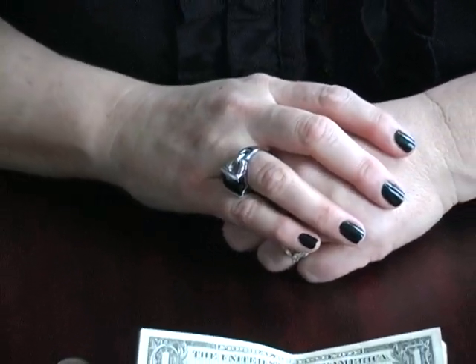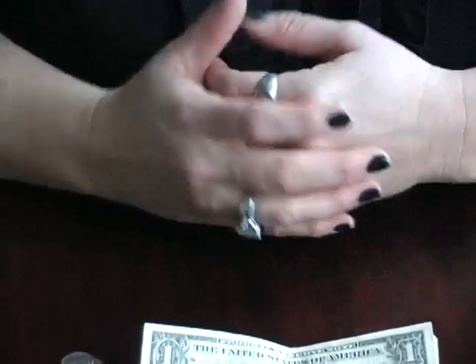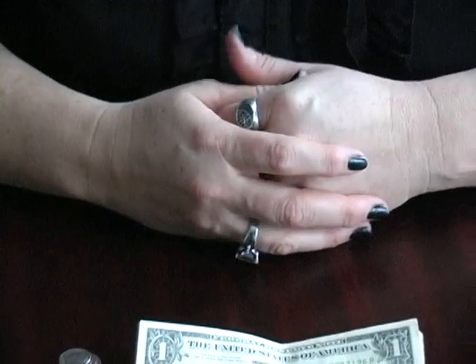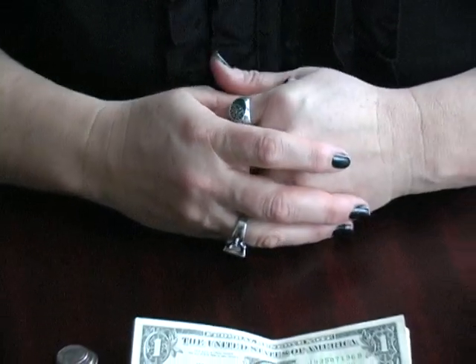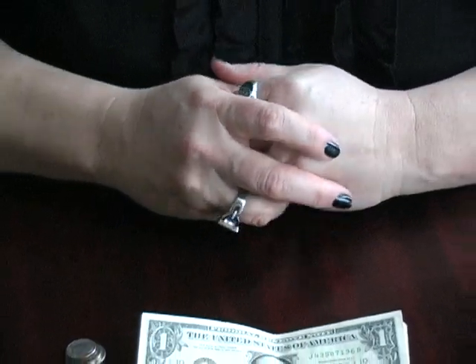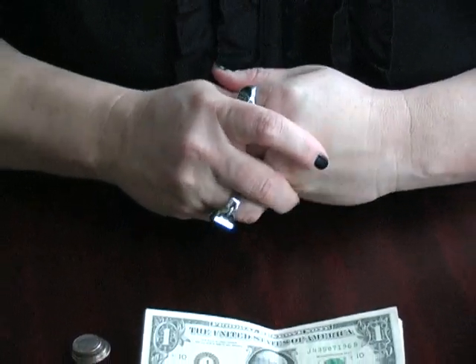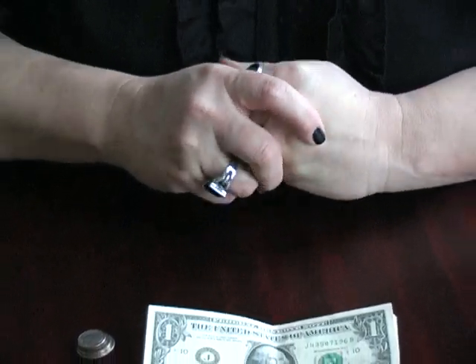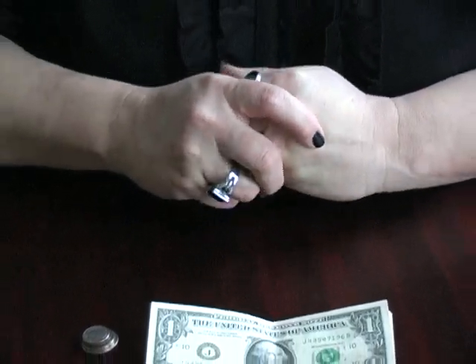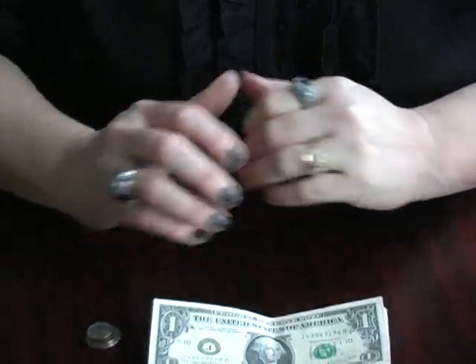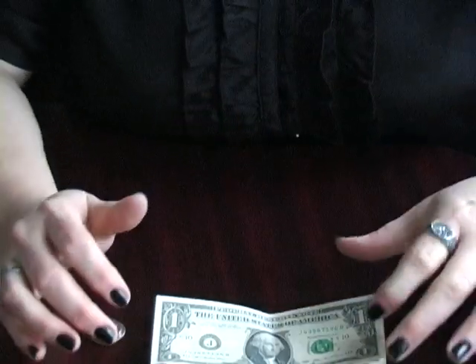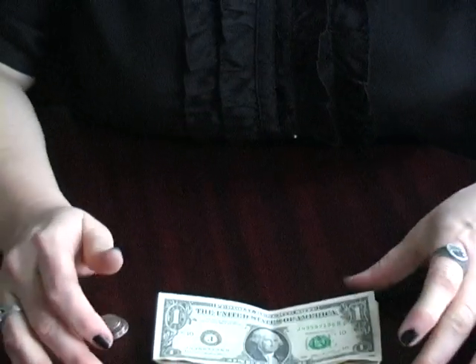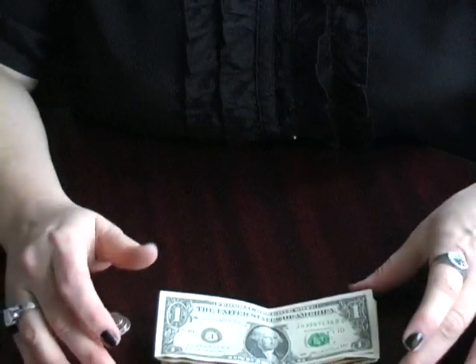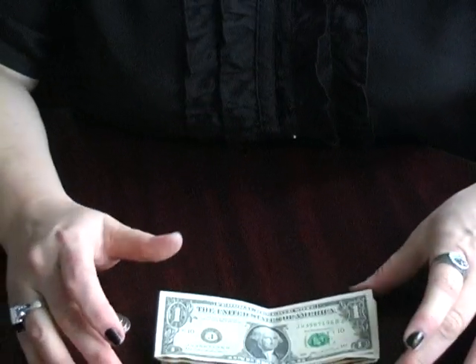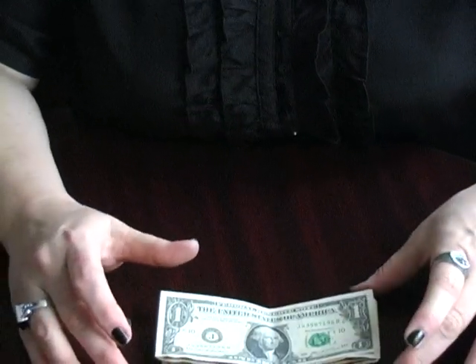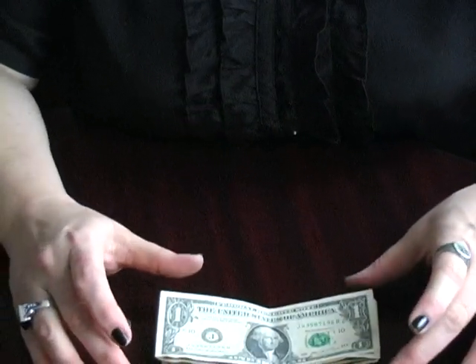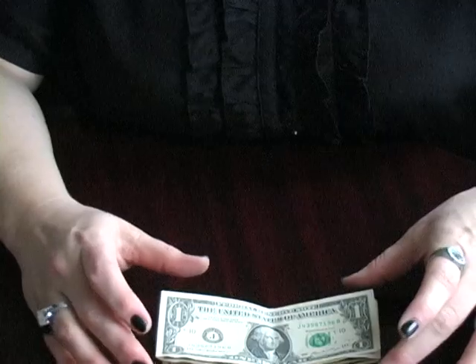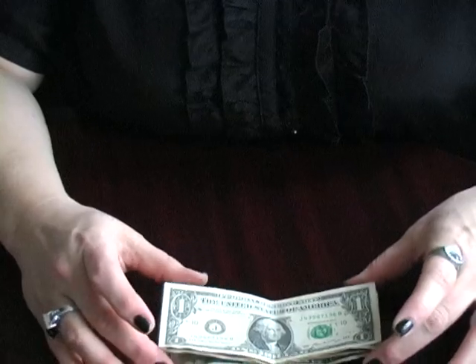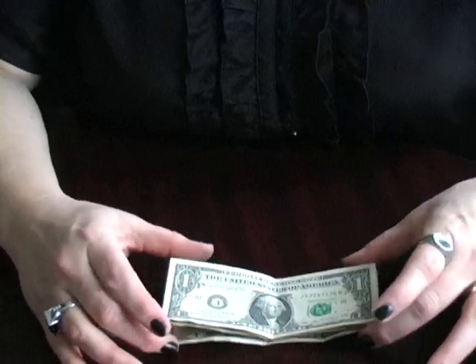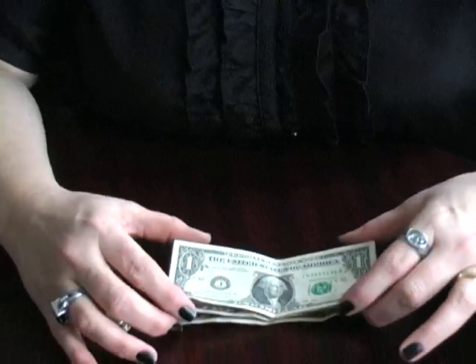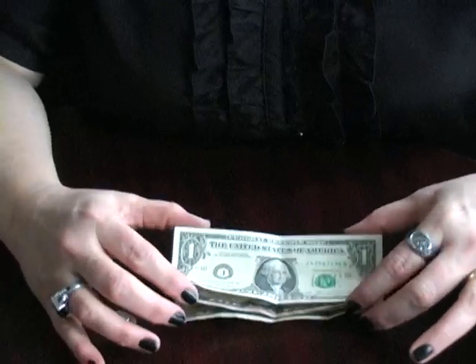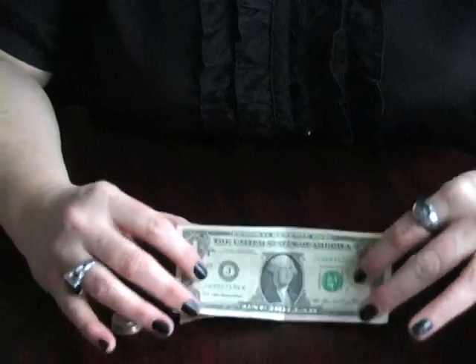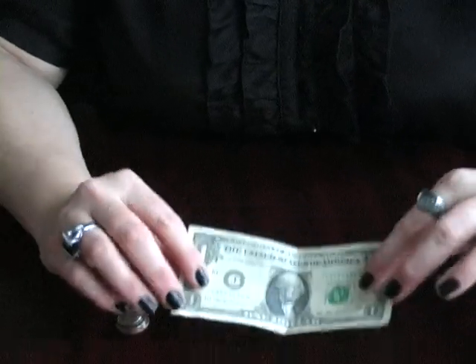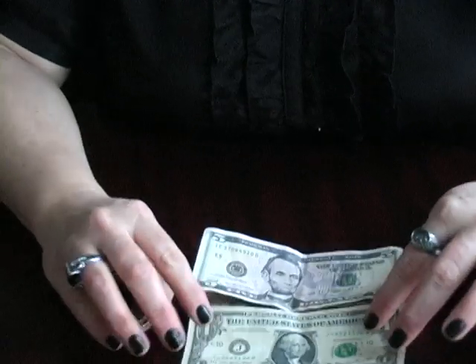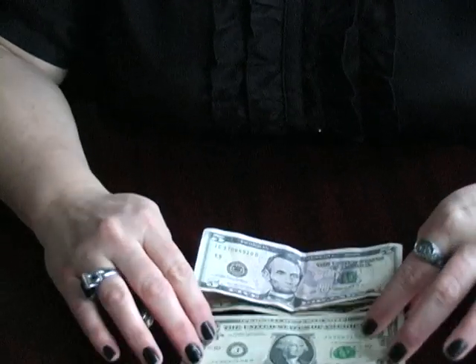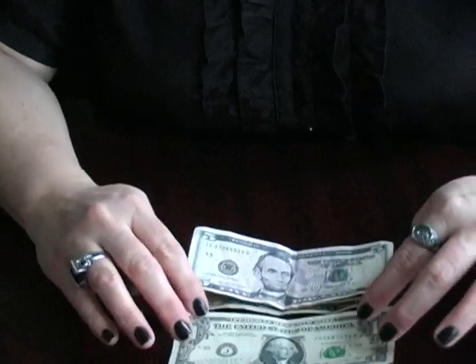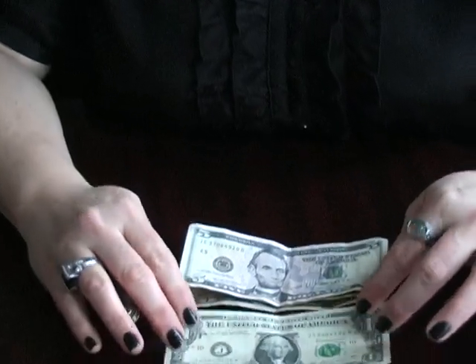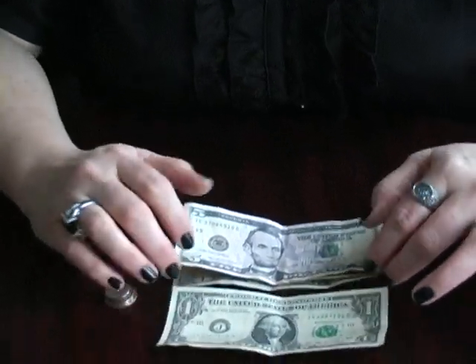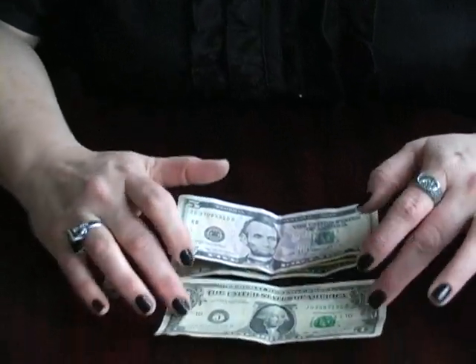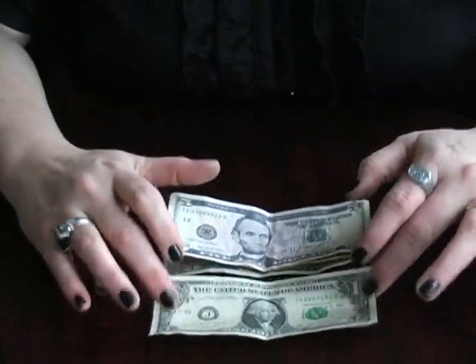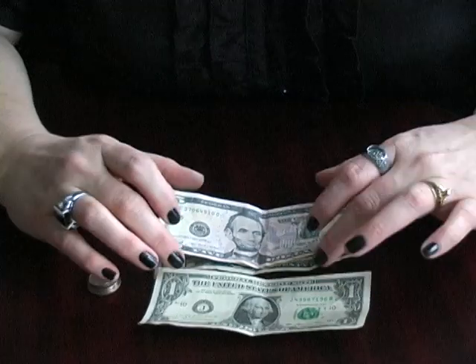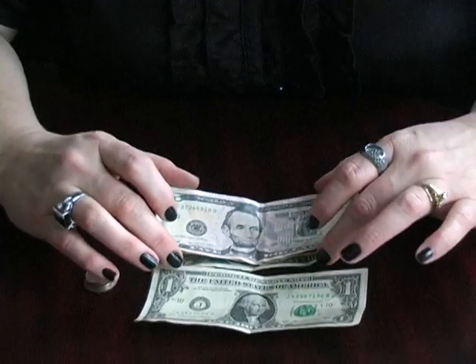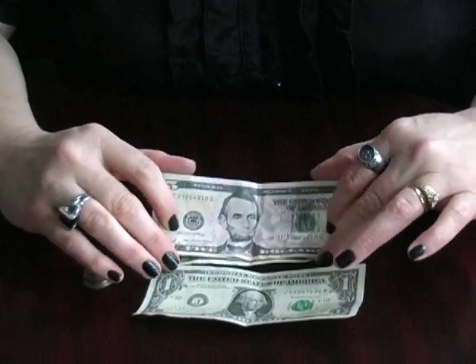One of the best strategies for identifying bills is to use various folding techniques. For ones, you can just keep them simply flat in your wallet.